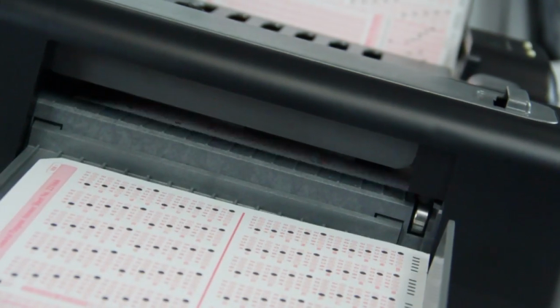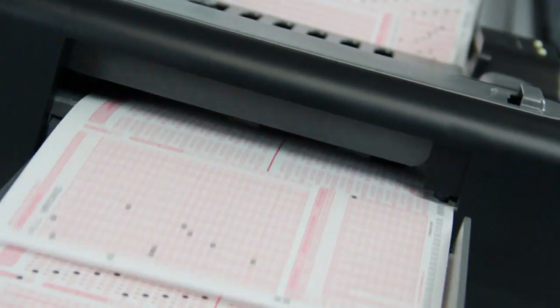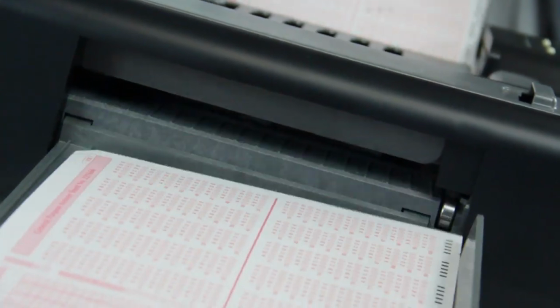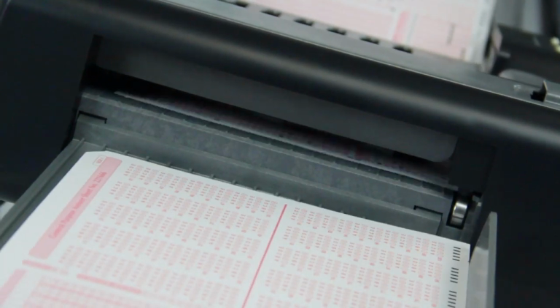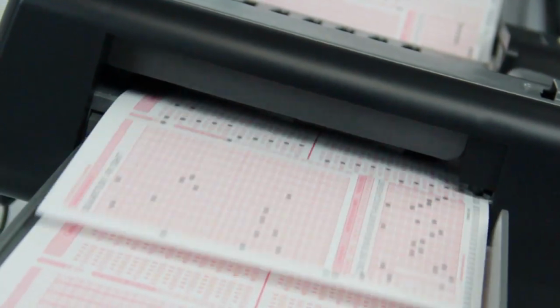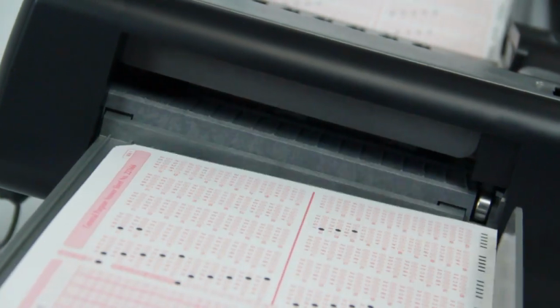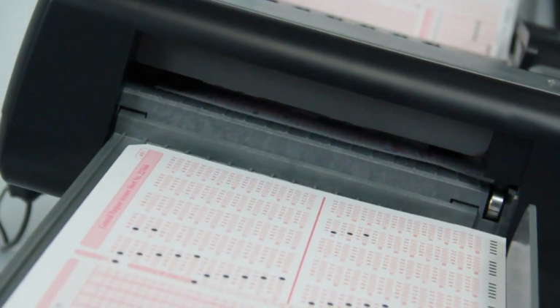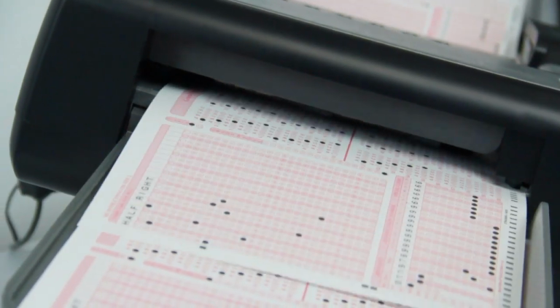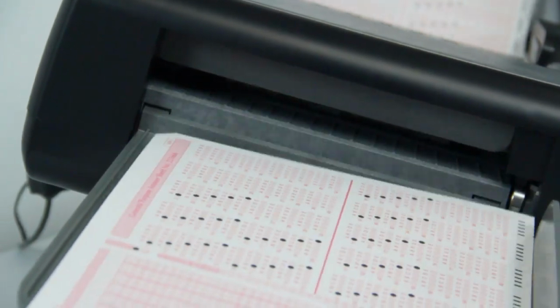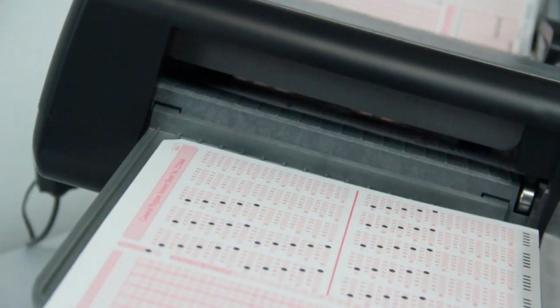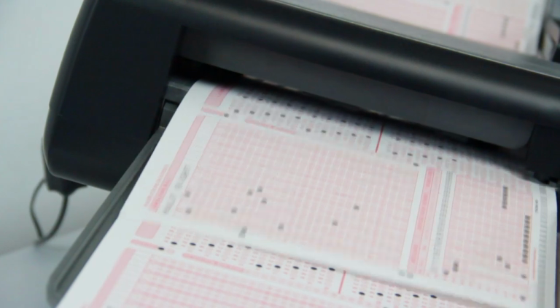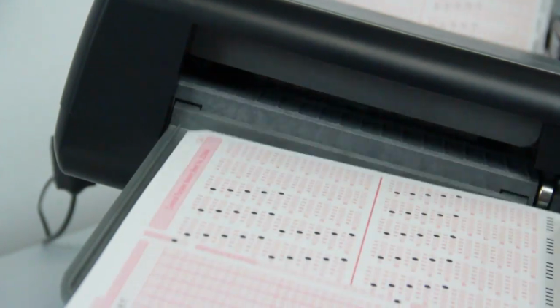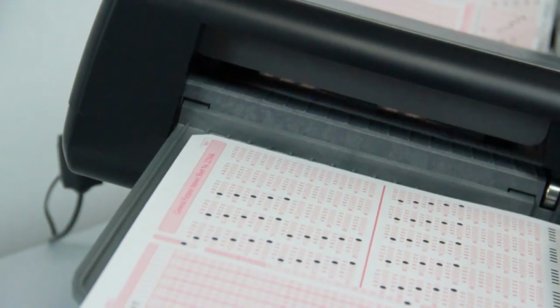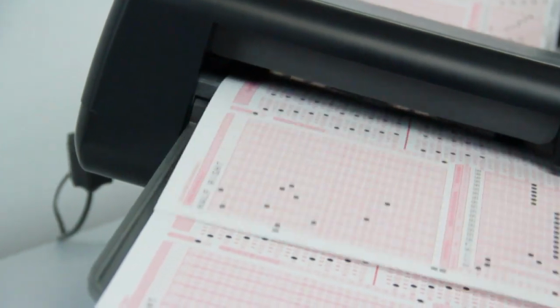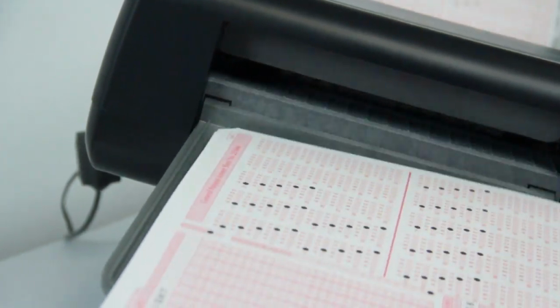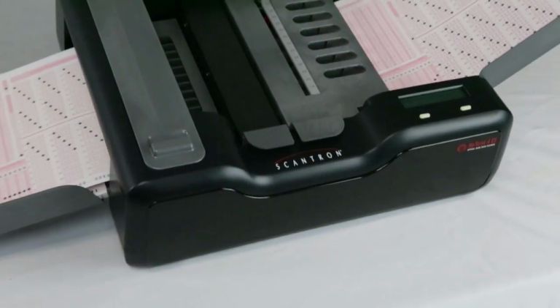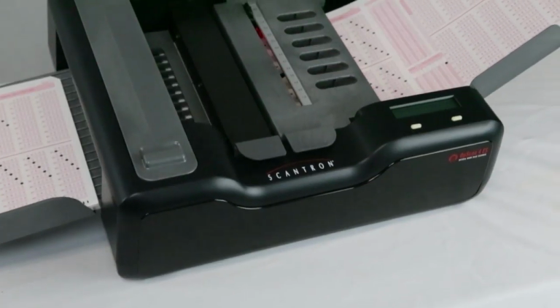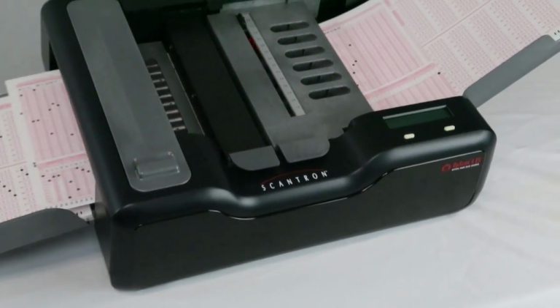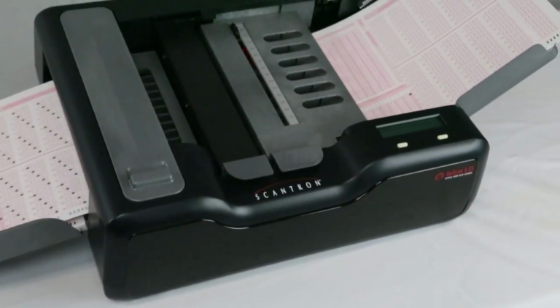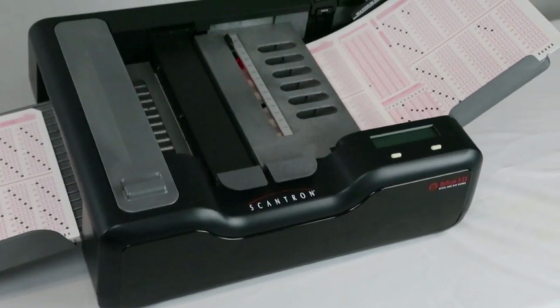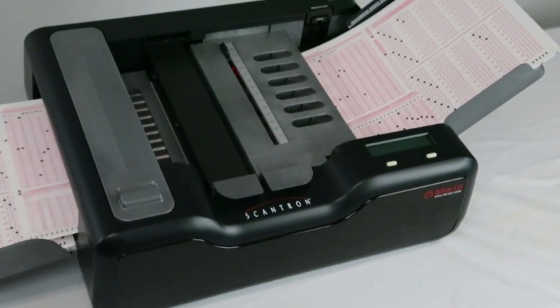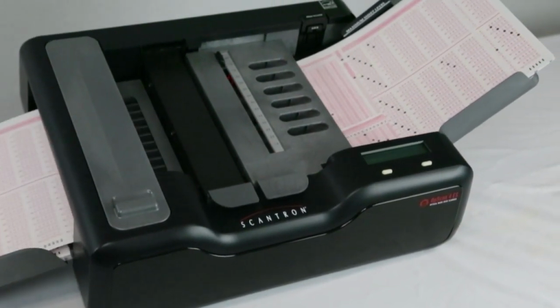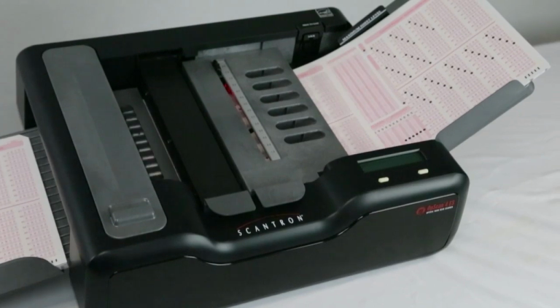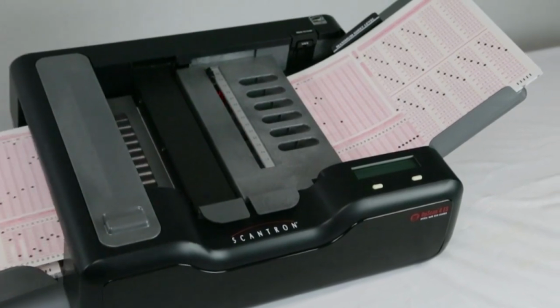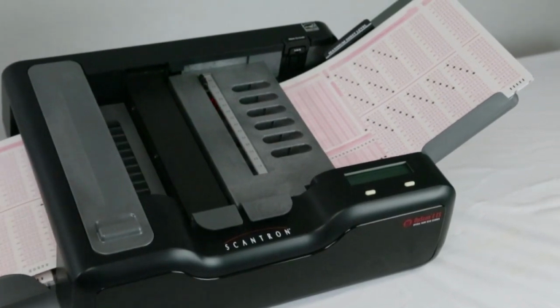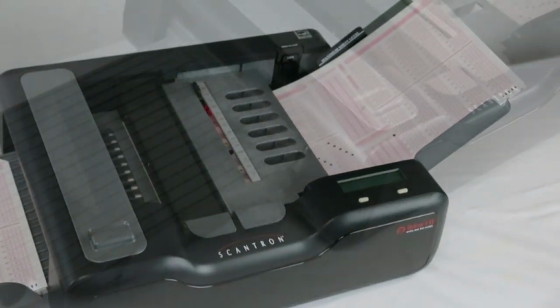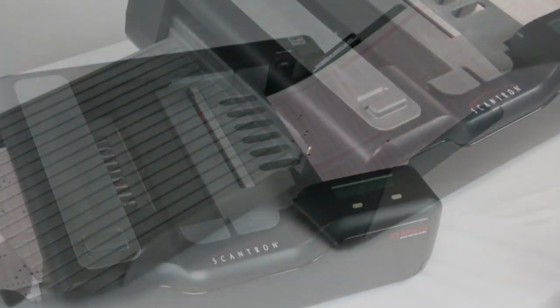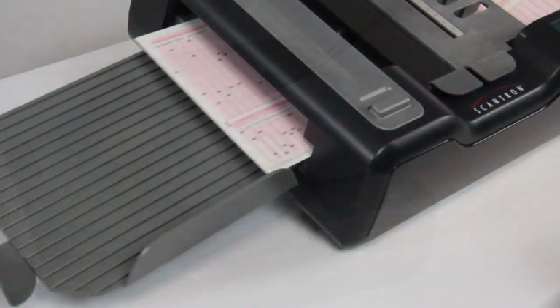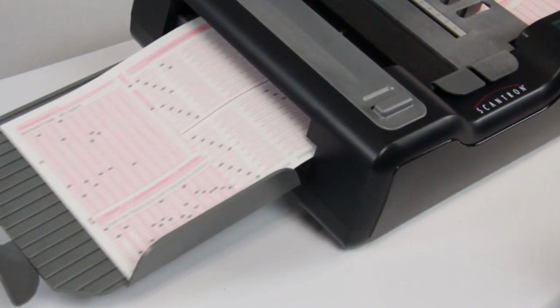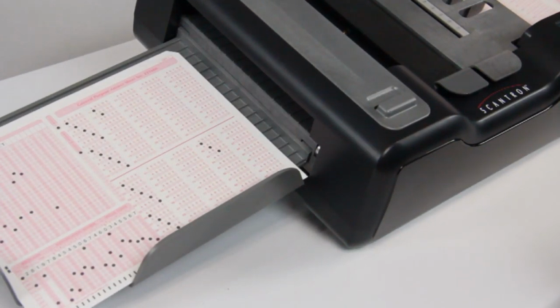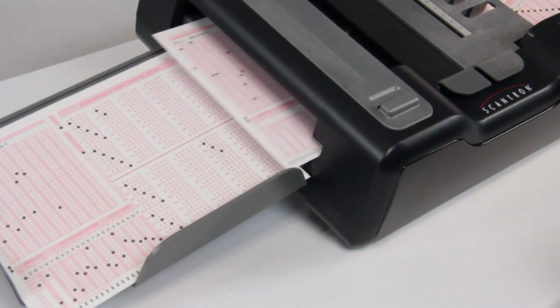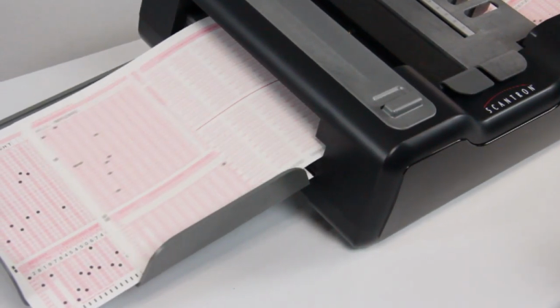That's where Scantron's Opscan 4ES Optical Mark Recognition Desktop Scanner with Self-Score option comes in. It provides a single, integrated scanning, data collection, and scoring solution that makes your job faster and more efficient.